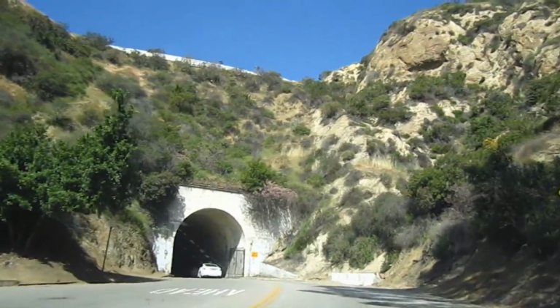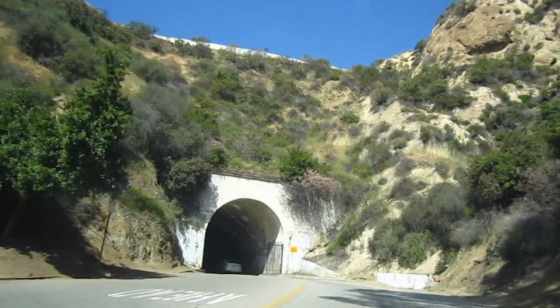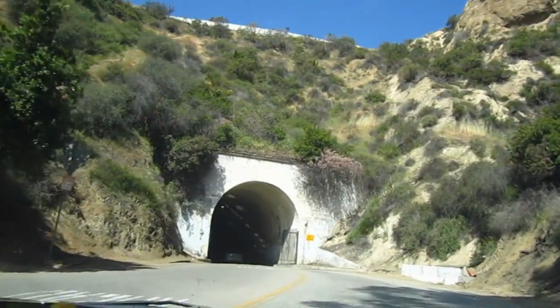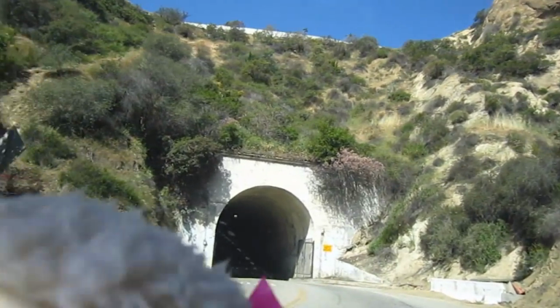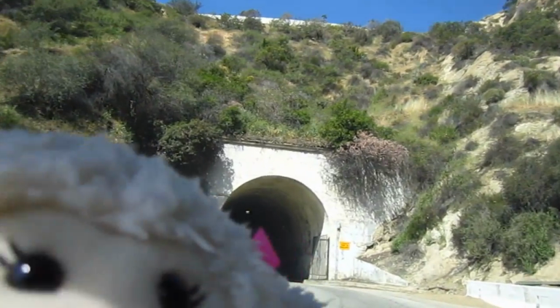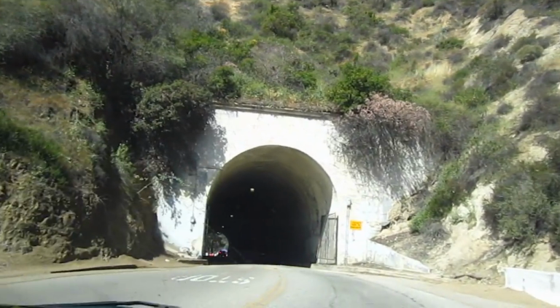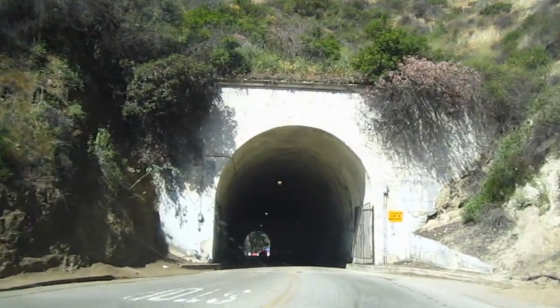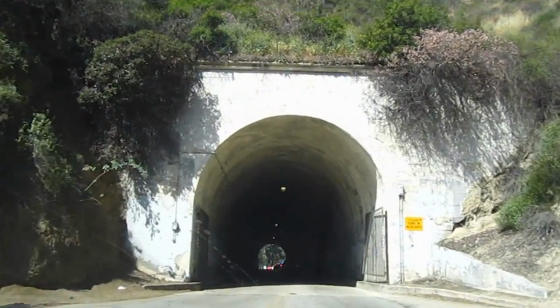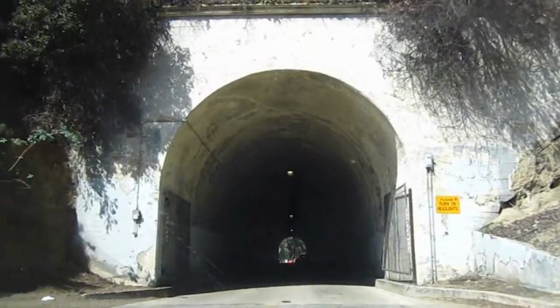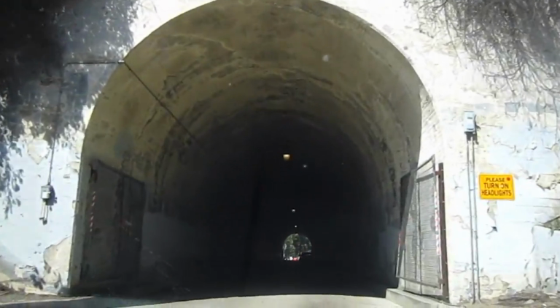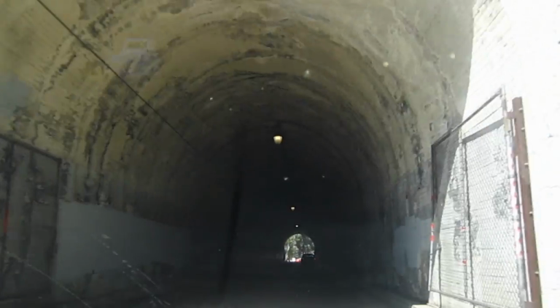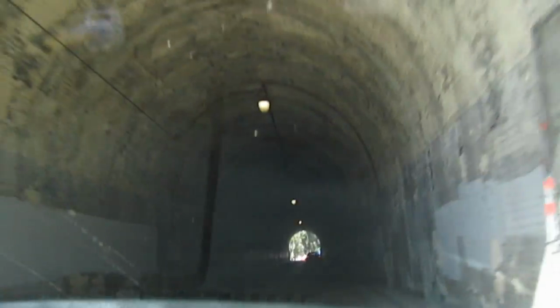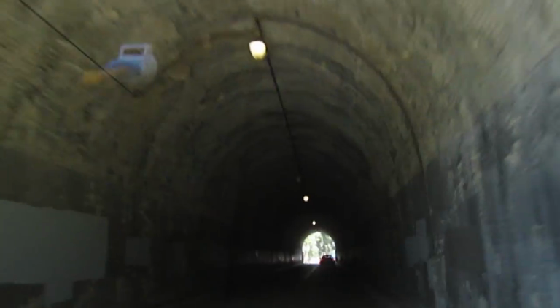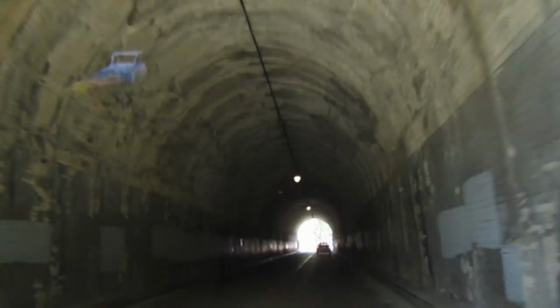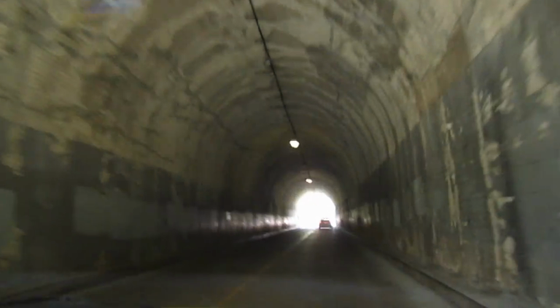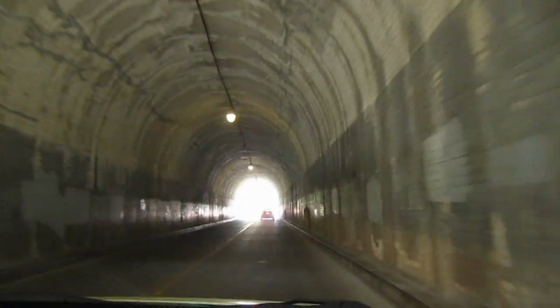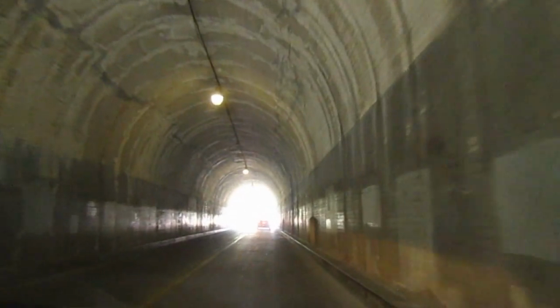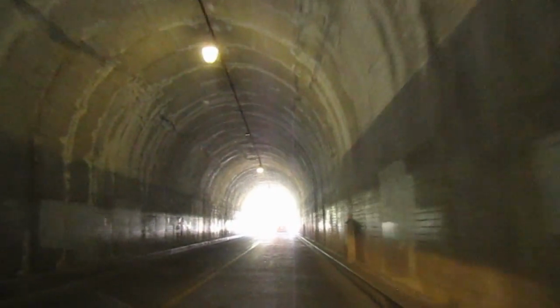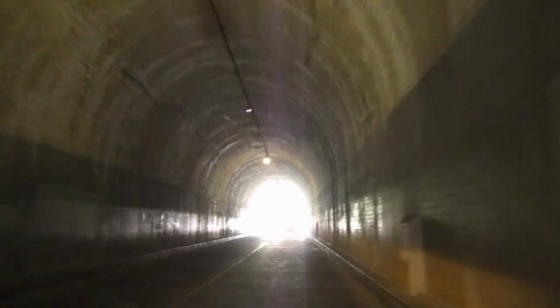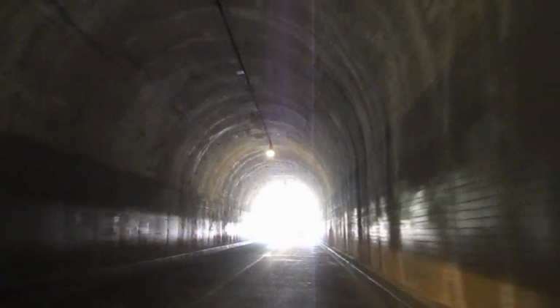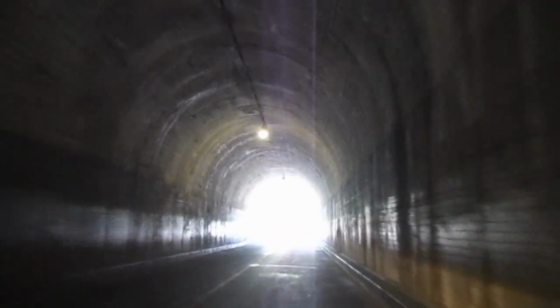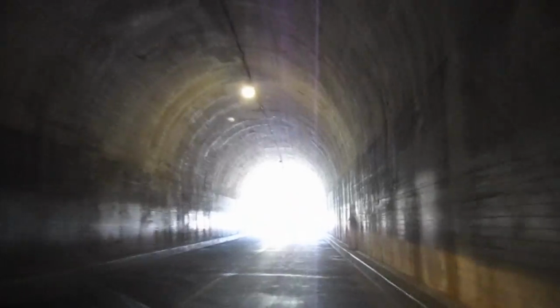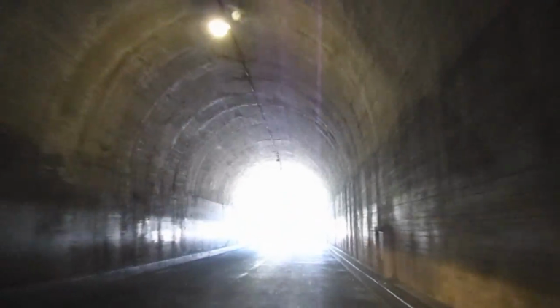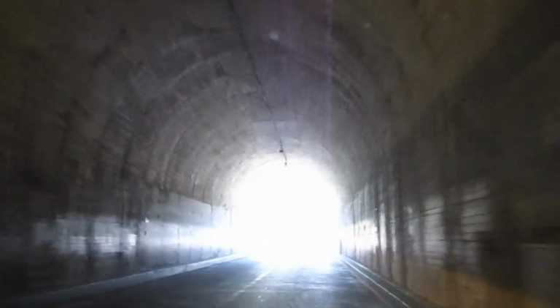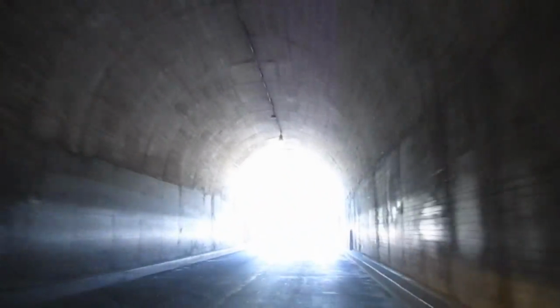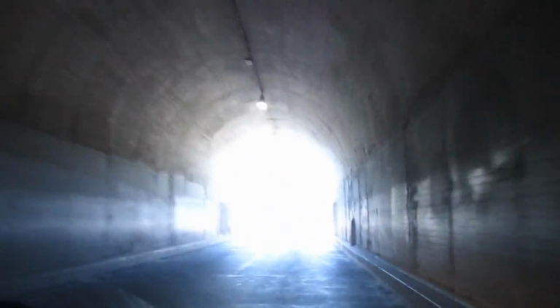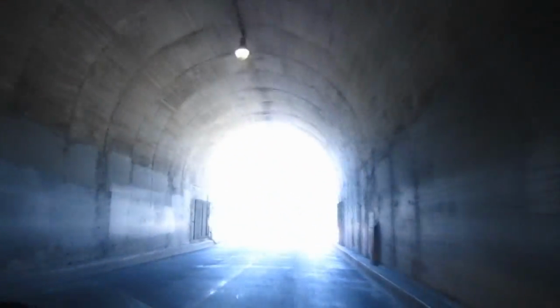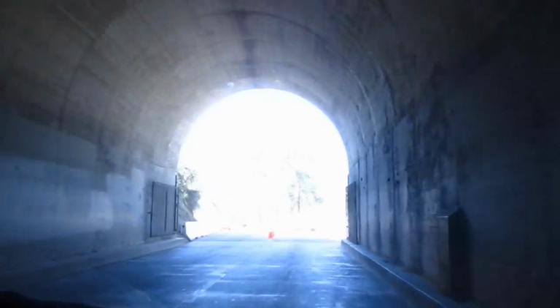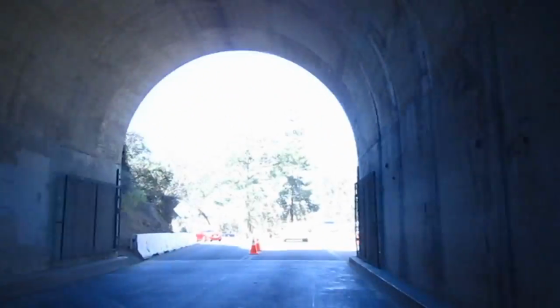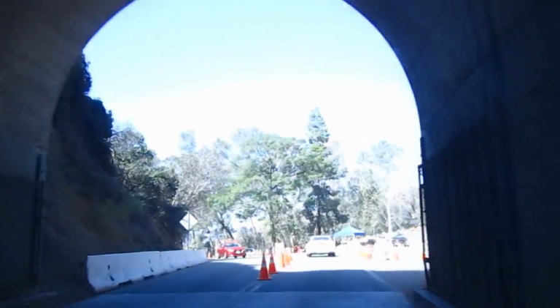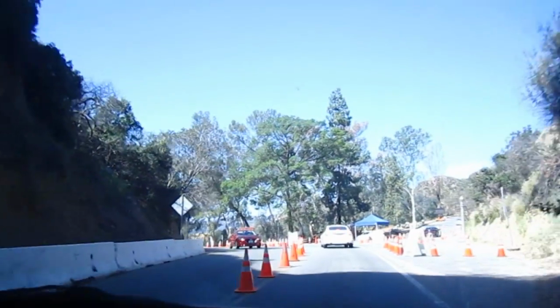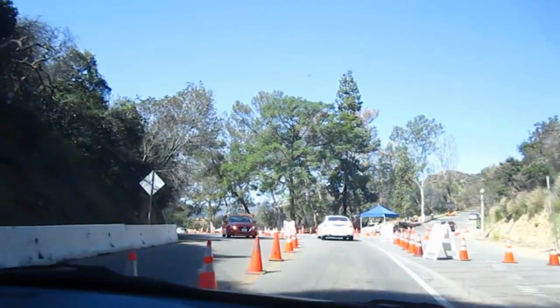Alrighty guys, we're going in the tunnel. Check it out. This is a big mountain guys, we're going through the mountain. The light at the end of the tunnel. And we have arrived.